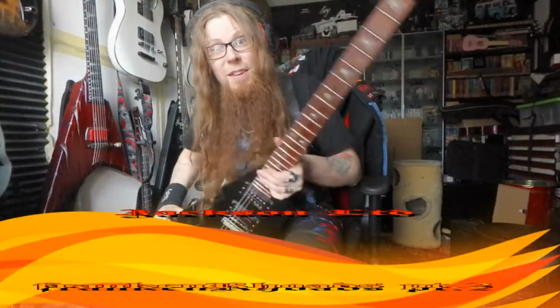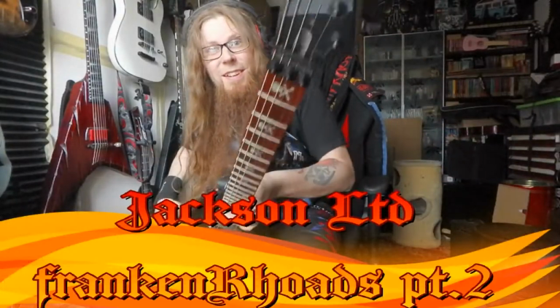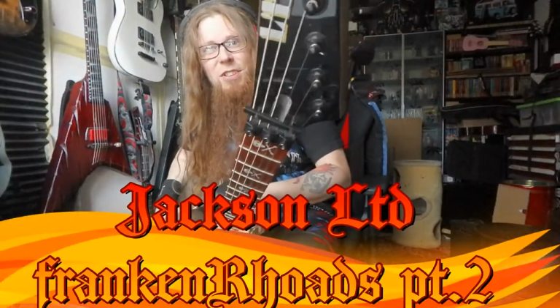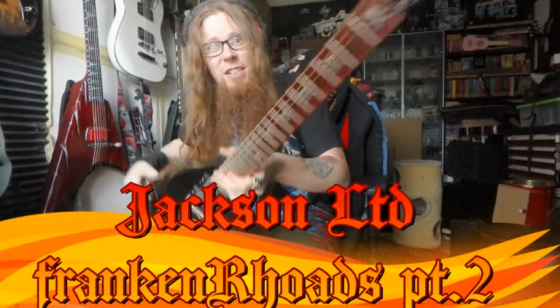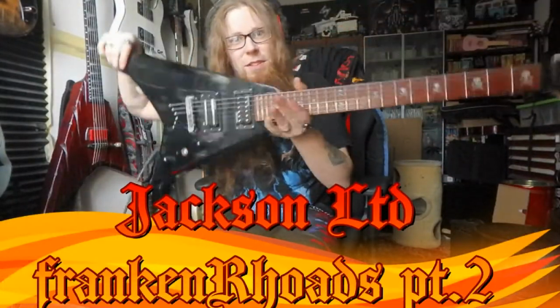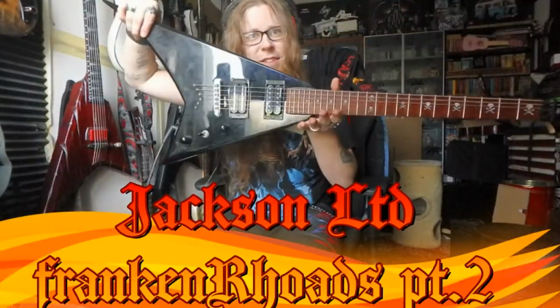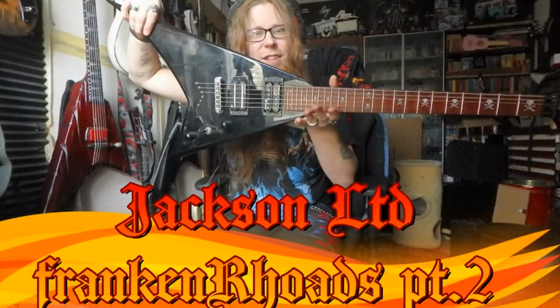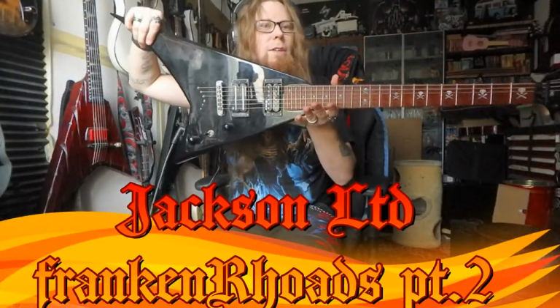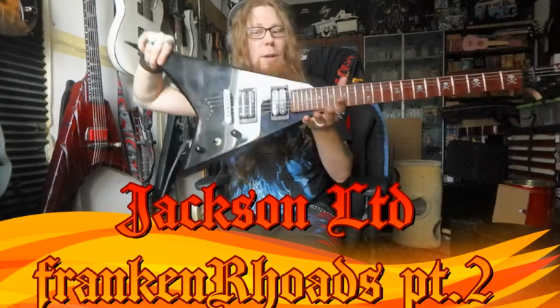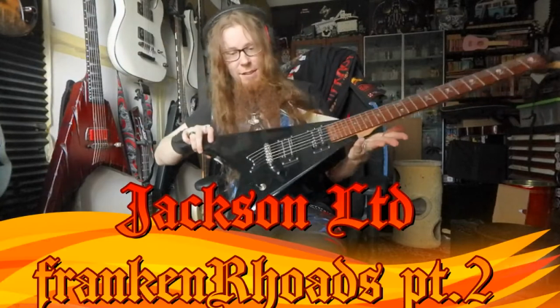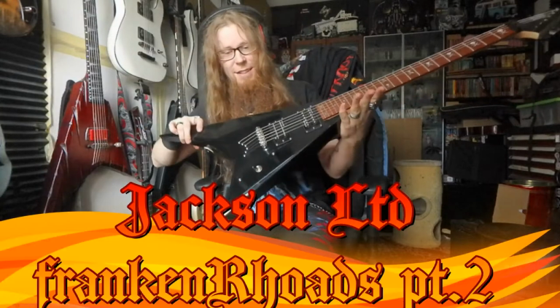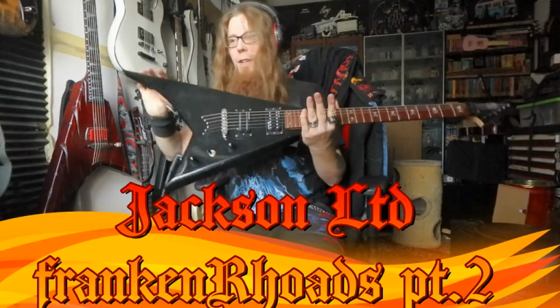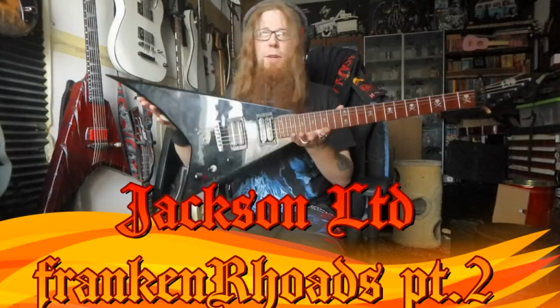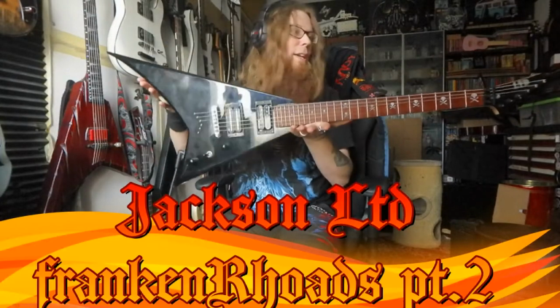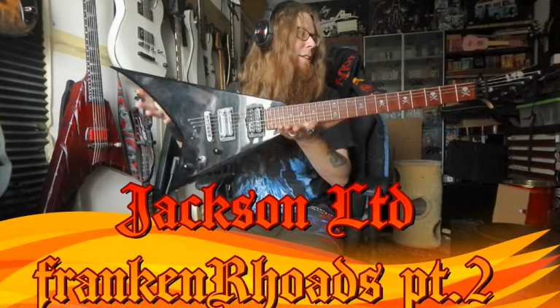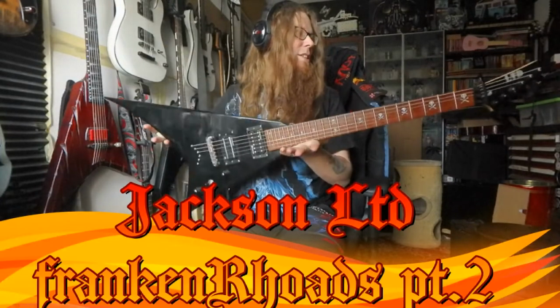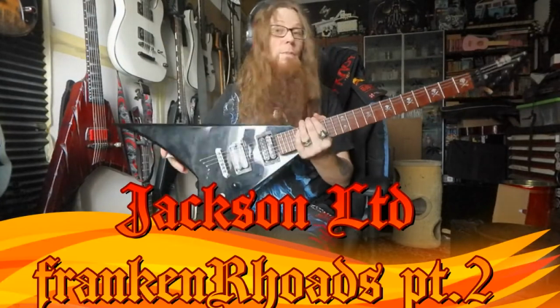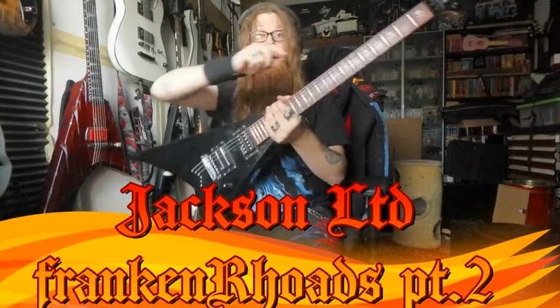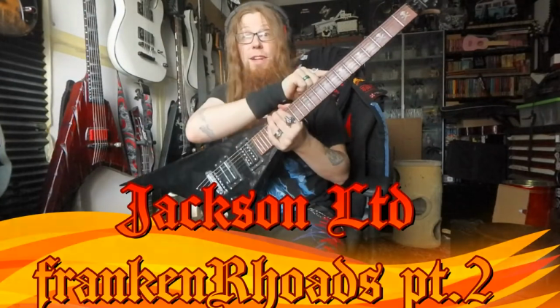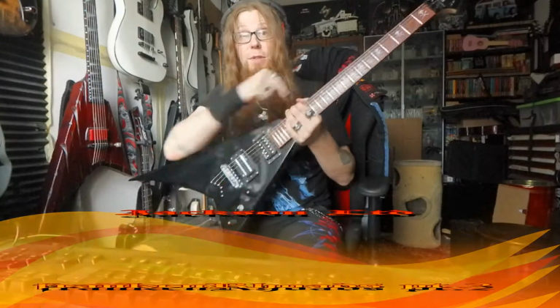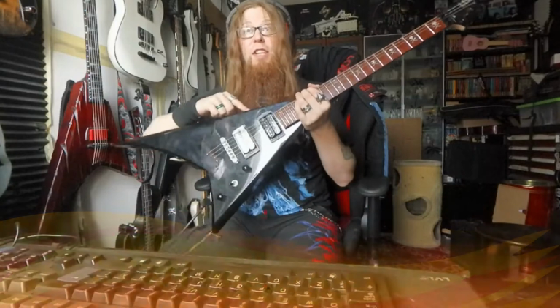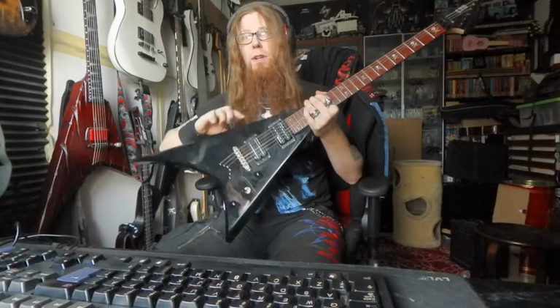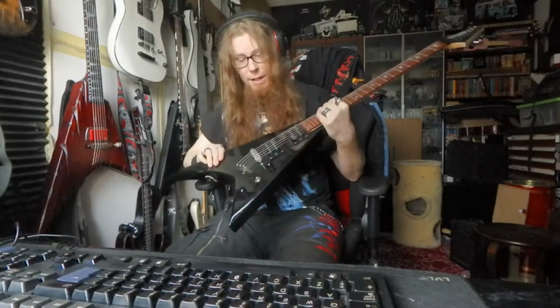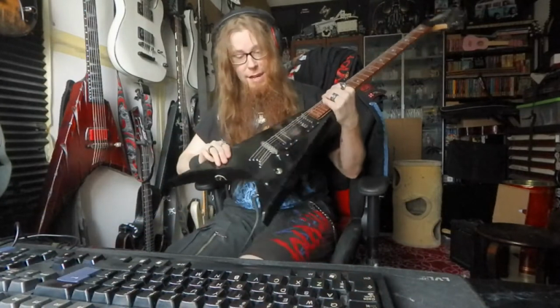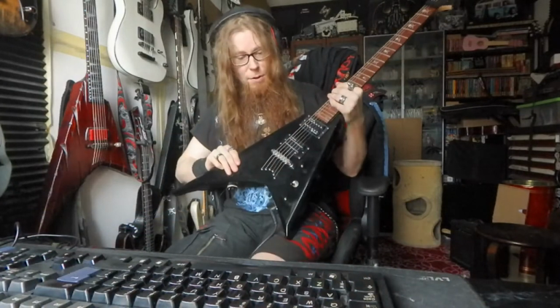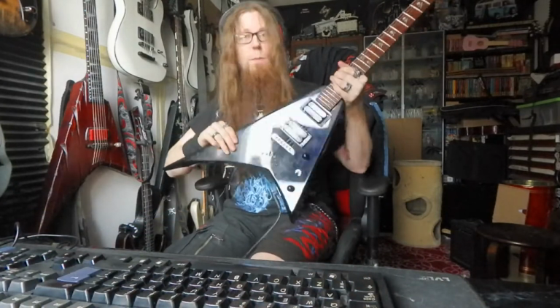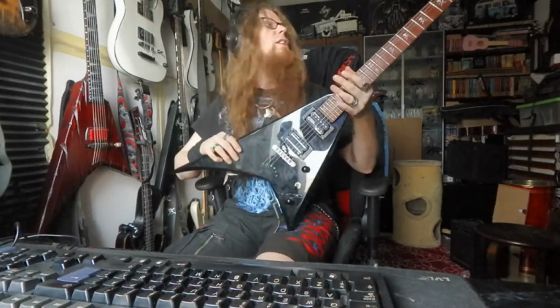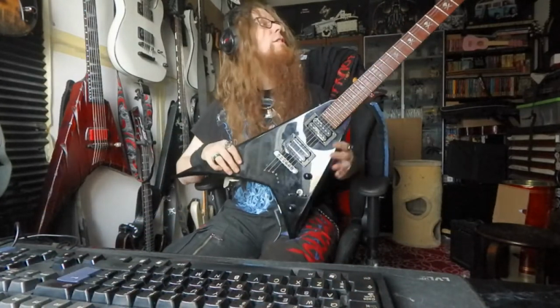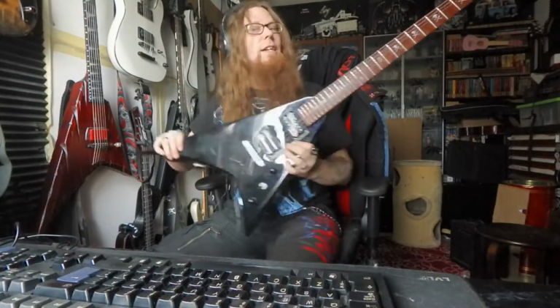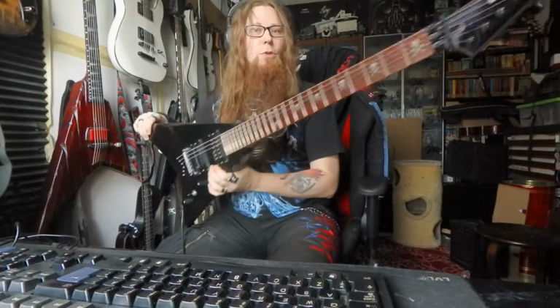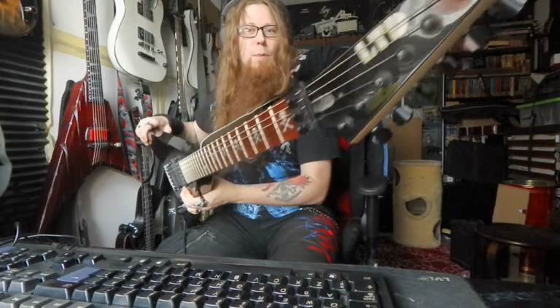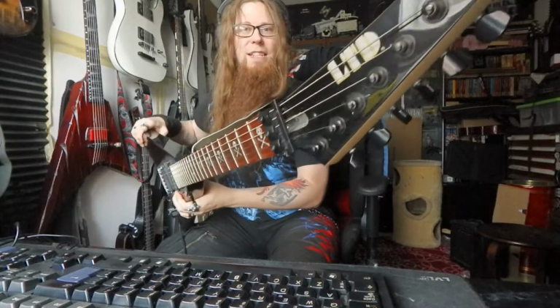Hello! Check this out. Rebuild. Free freaking build. So, I found a new neck for this JS body, and oh my gosh, it looks more badass now.